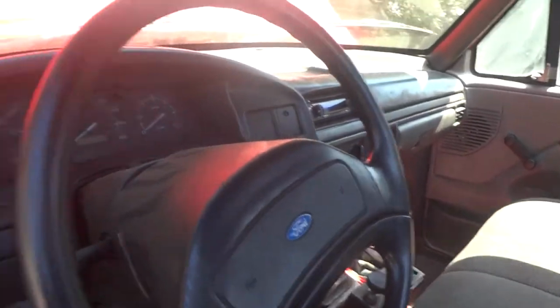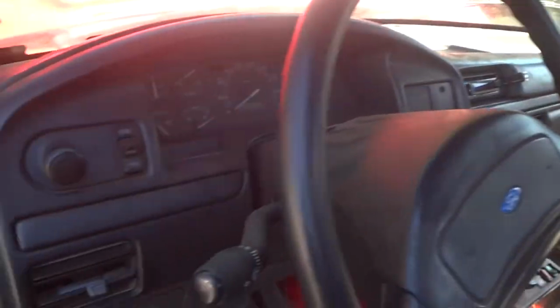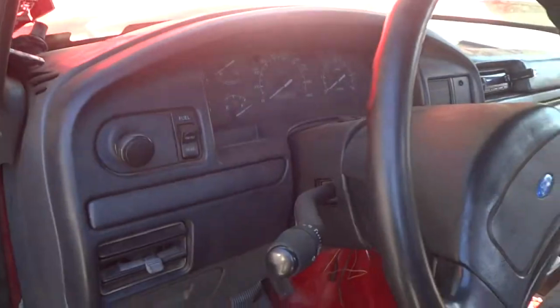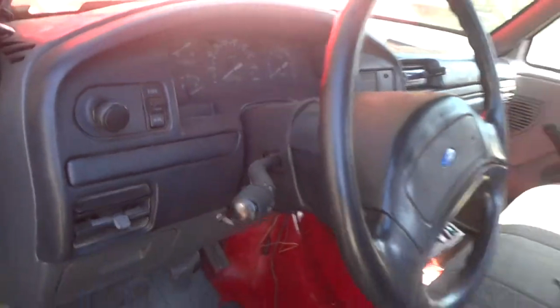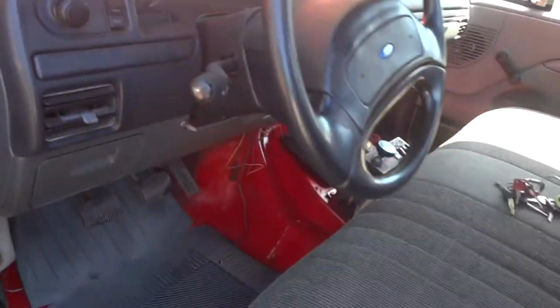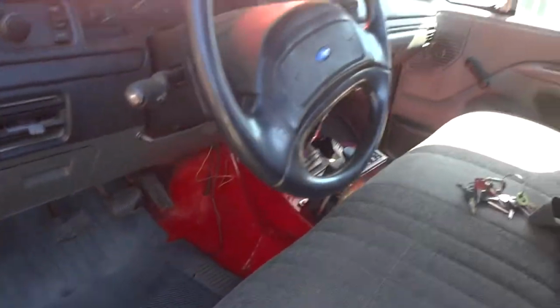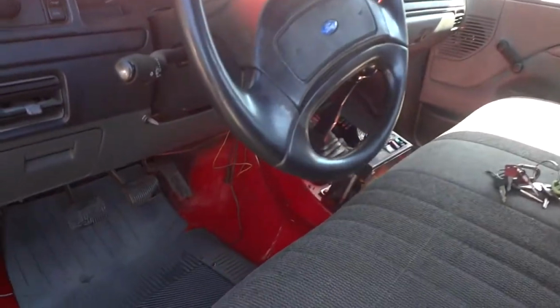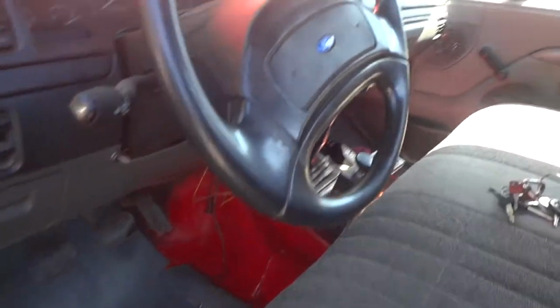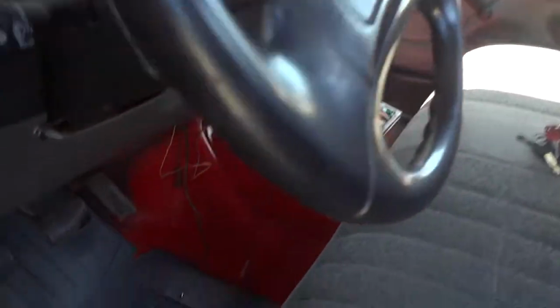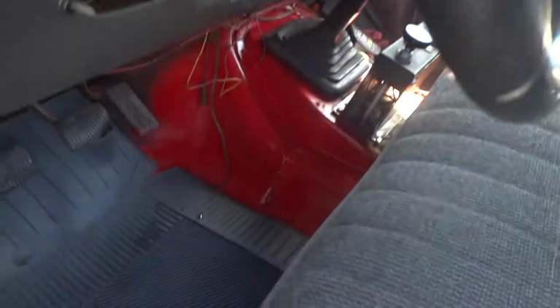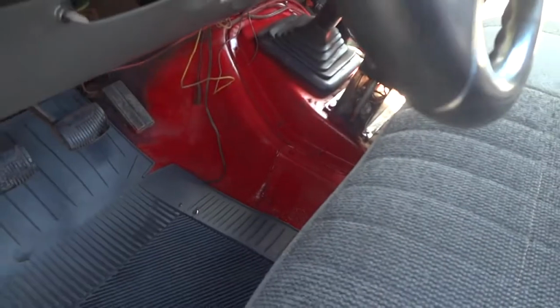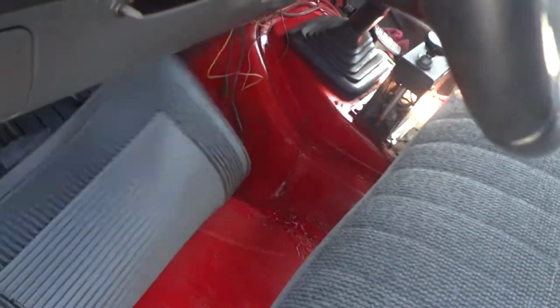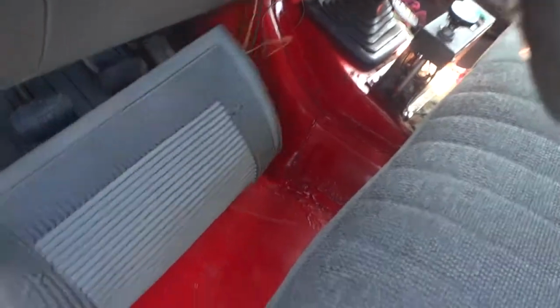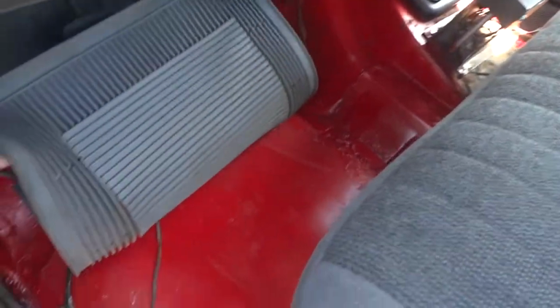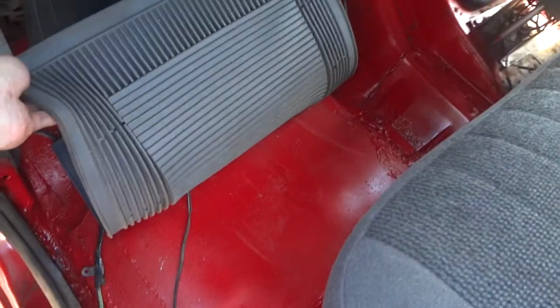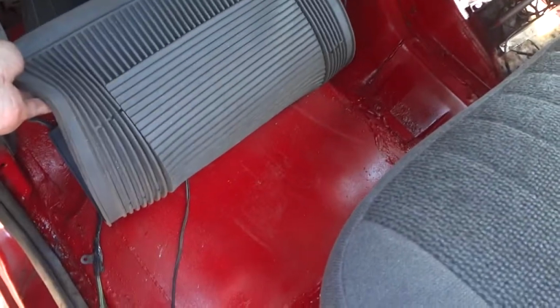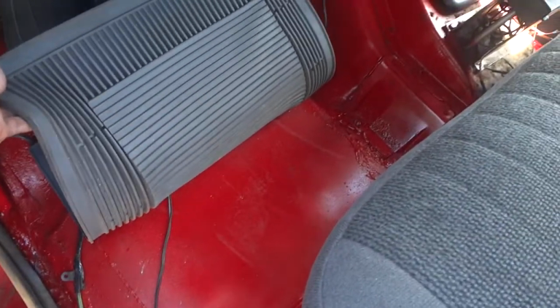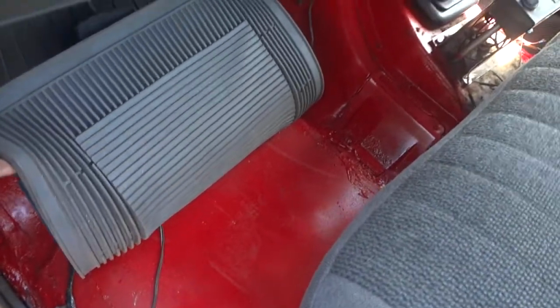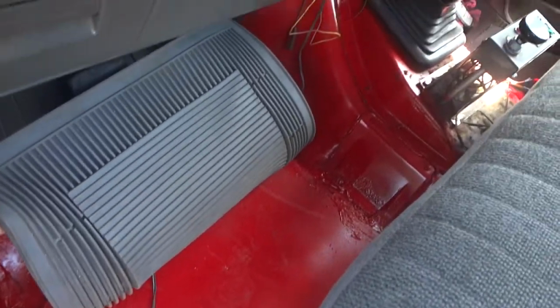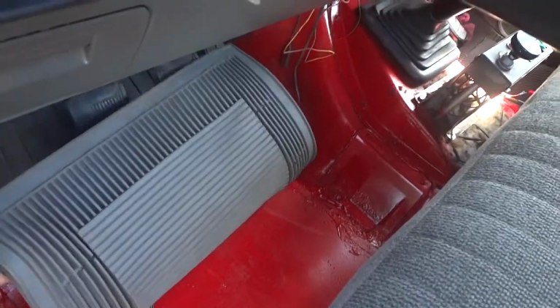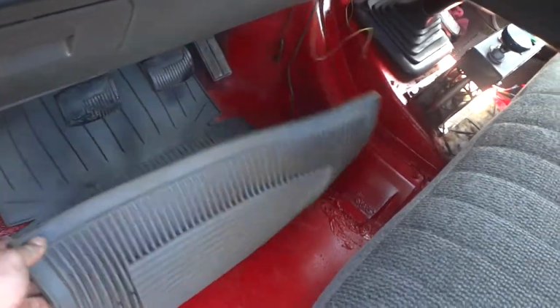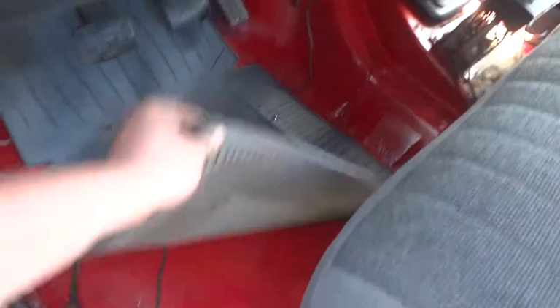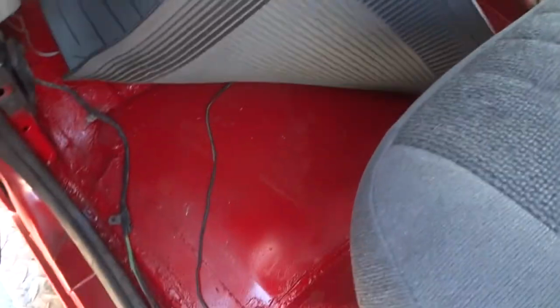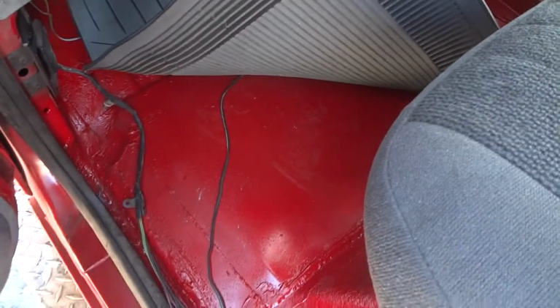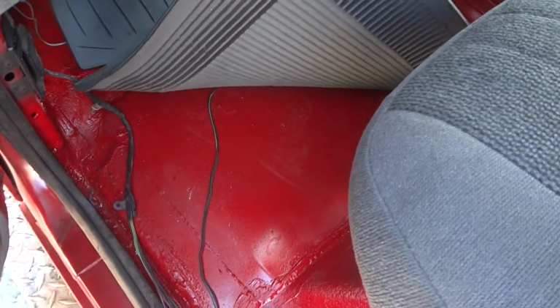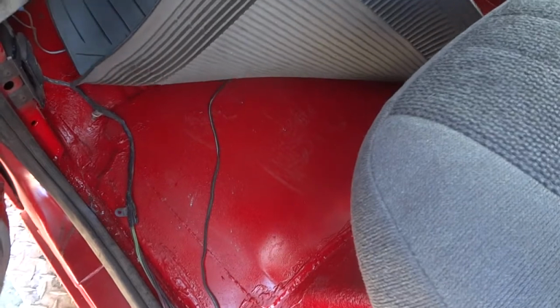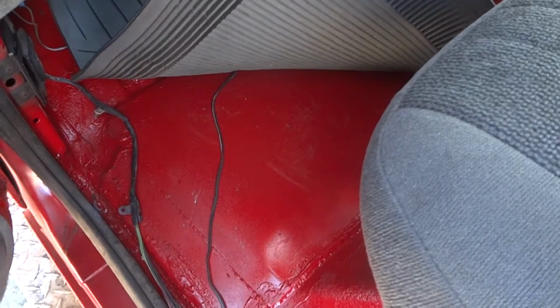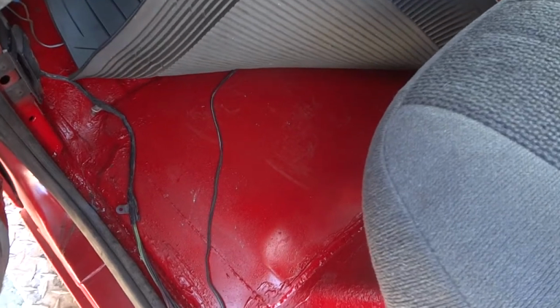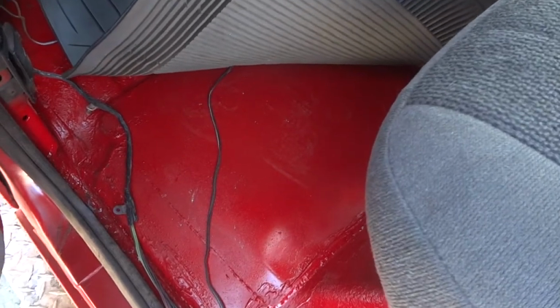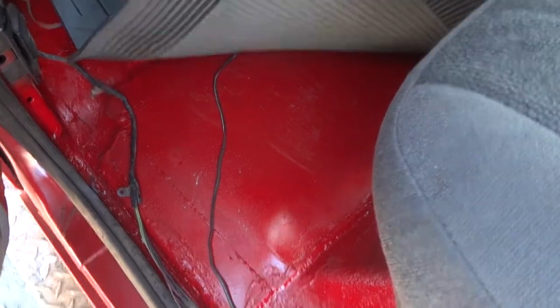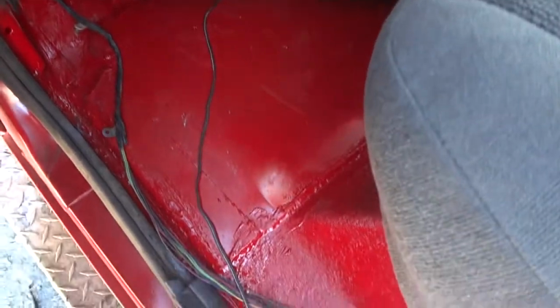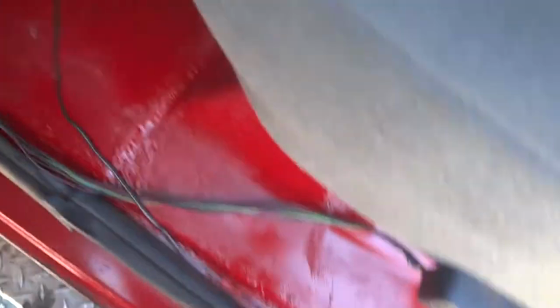I've made some promises I didn't deliver — I'm going to get better at that. Here's the '93 wrecker that I got. It's a Ford Super Duty, just a 460 in it, and it's on propane.